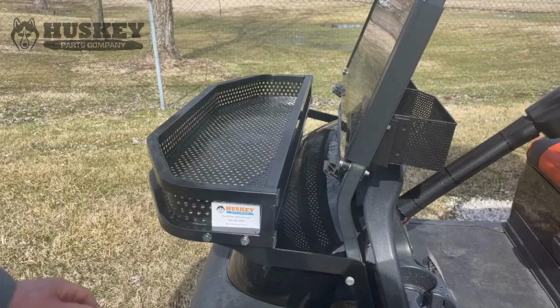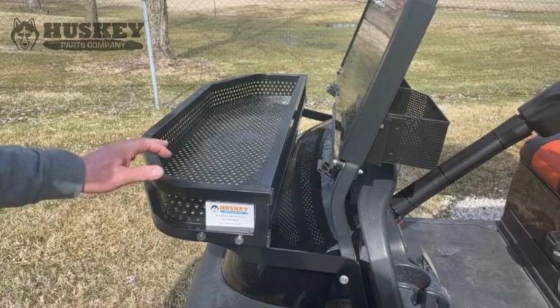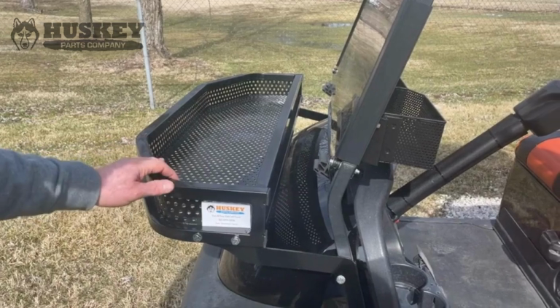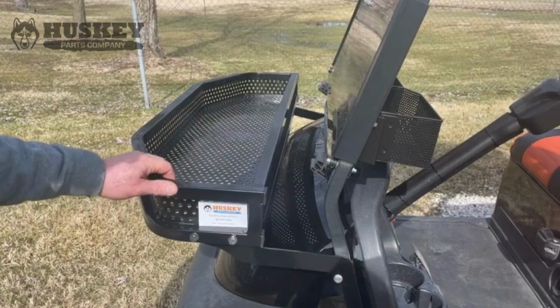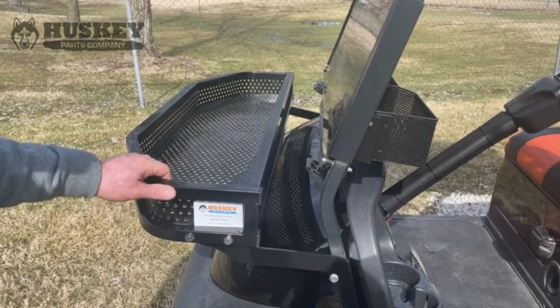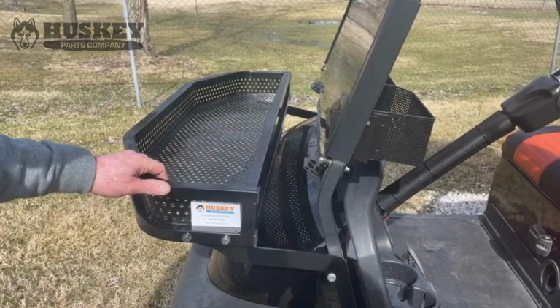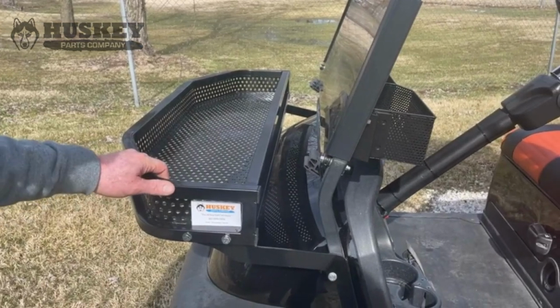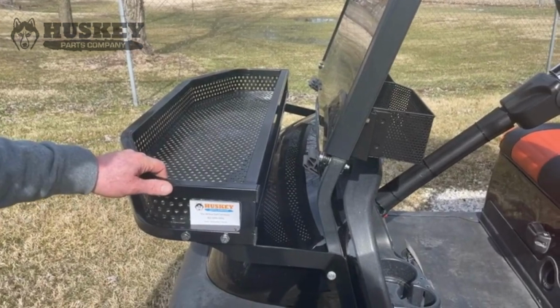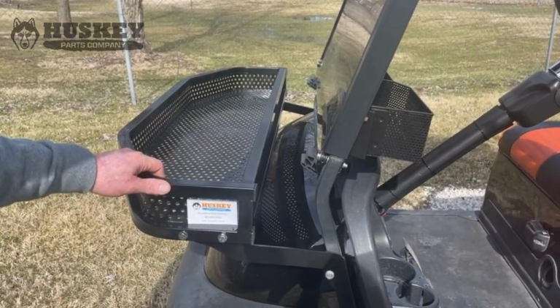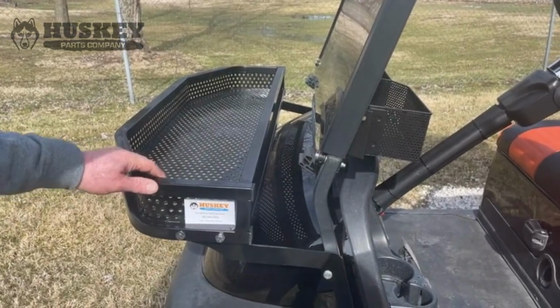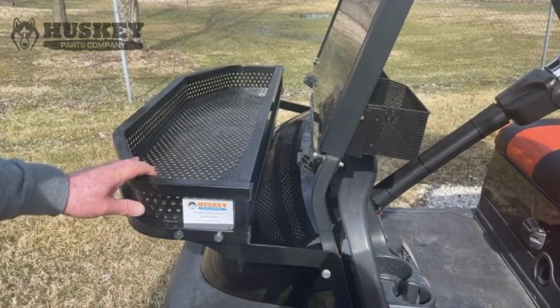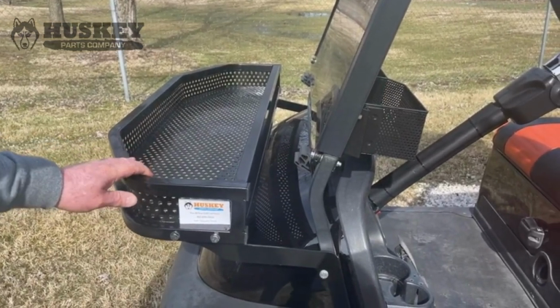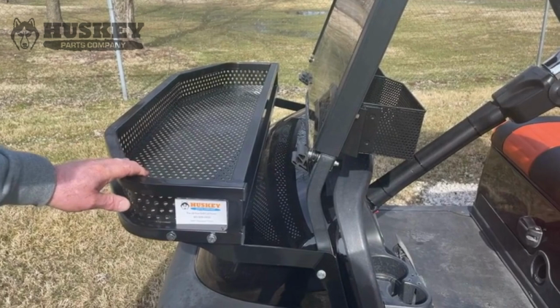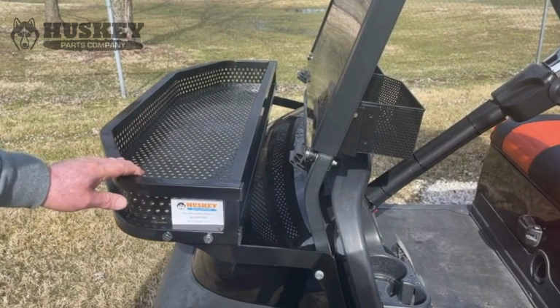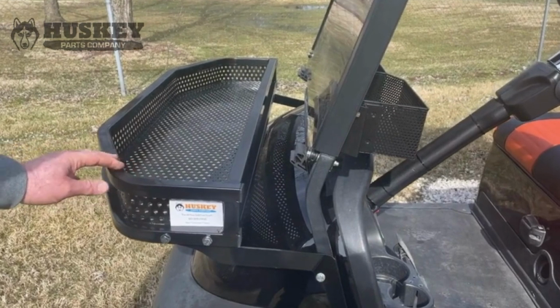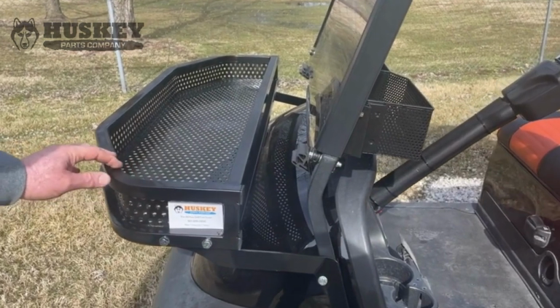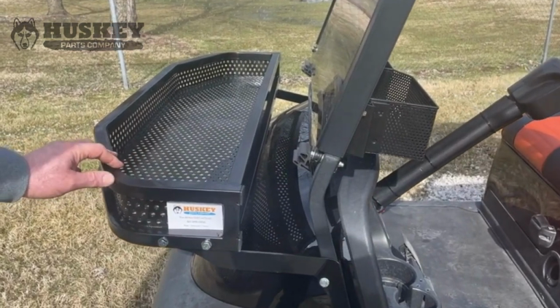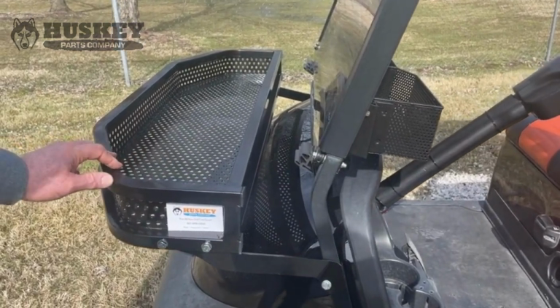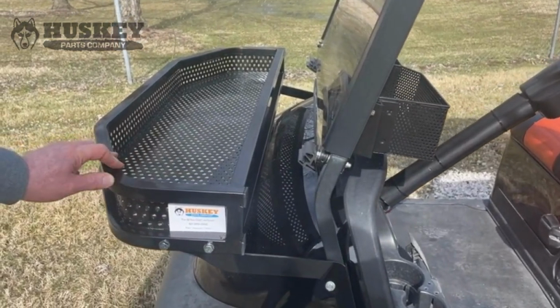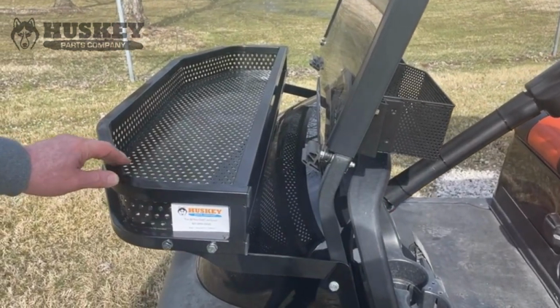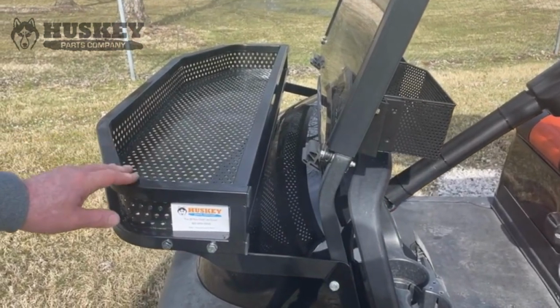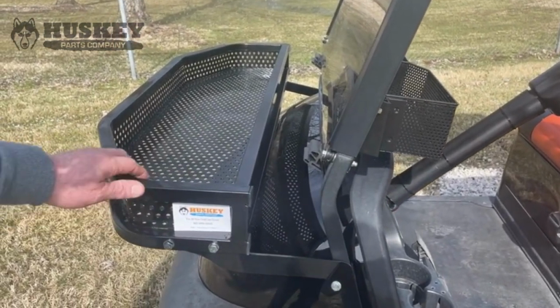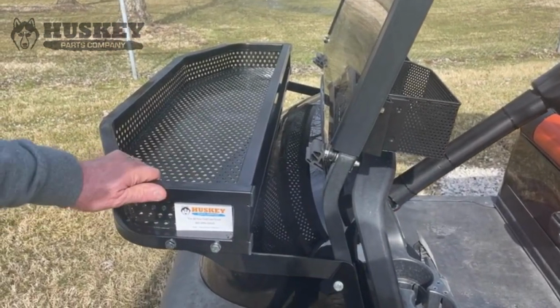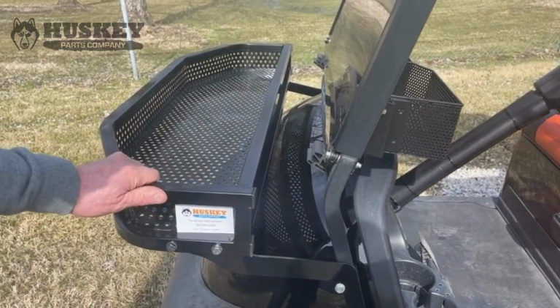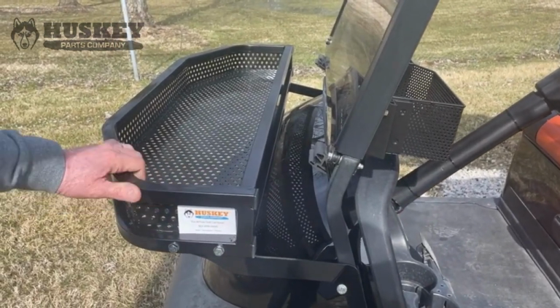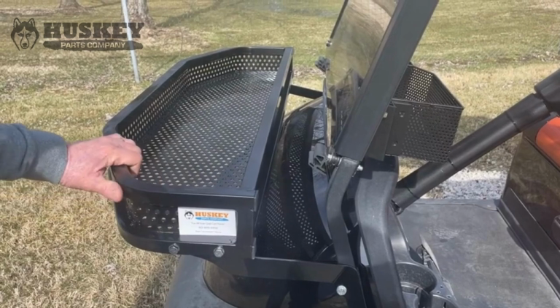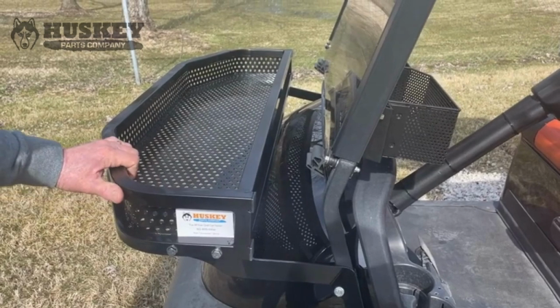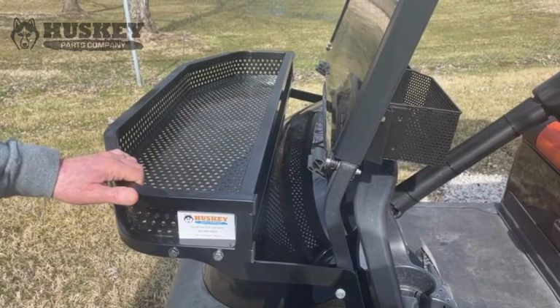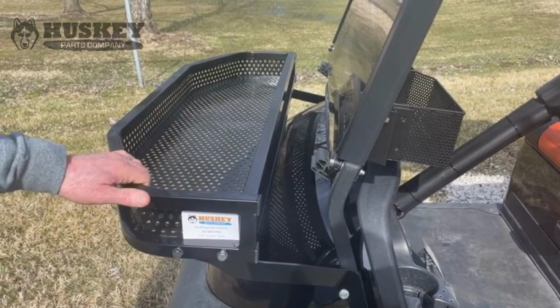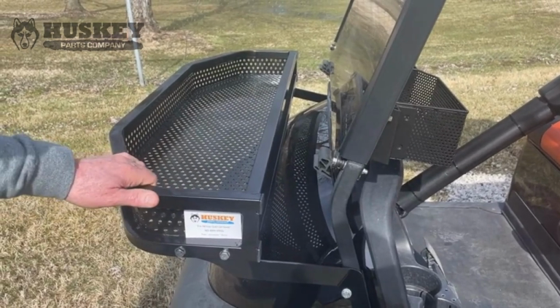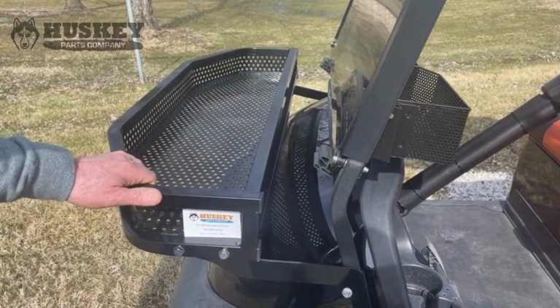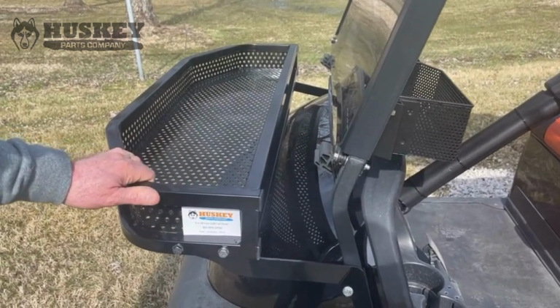Hi, I just want to take a minute to outline the features of our golf cart clay basket. We make baskets that fit all the major models on the market right now. We have a nice sturdy design — our design will hold basically about 50 pounds.